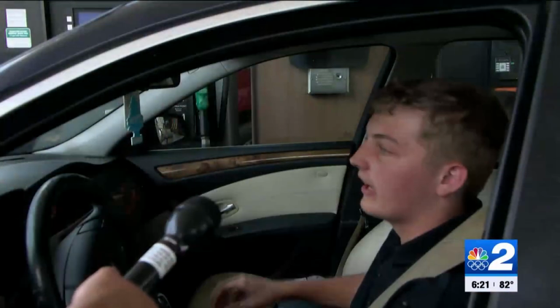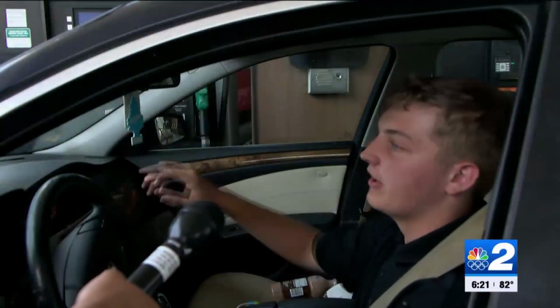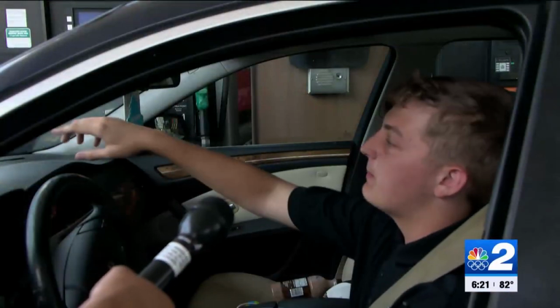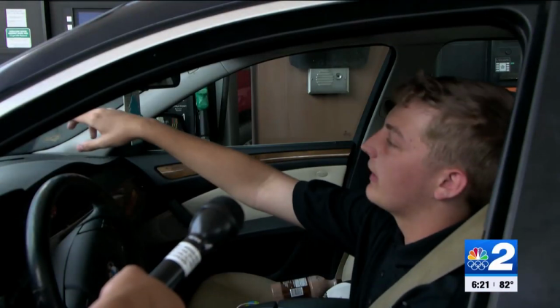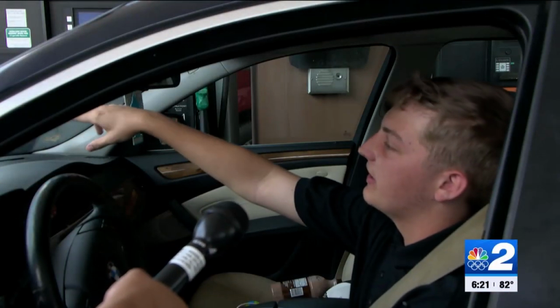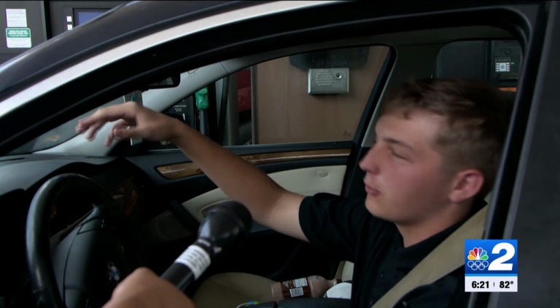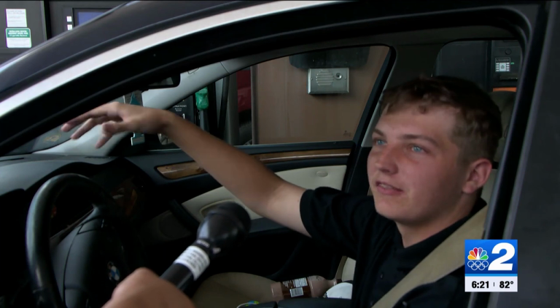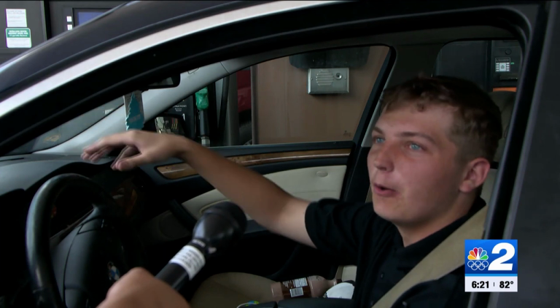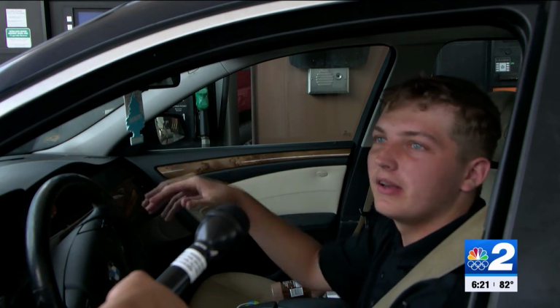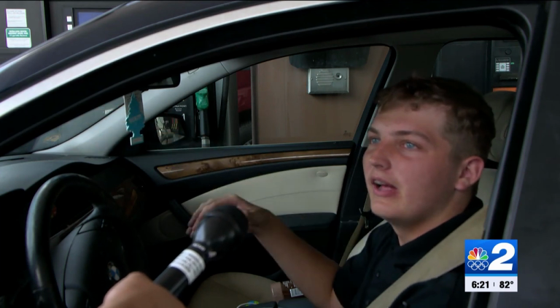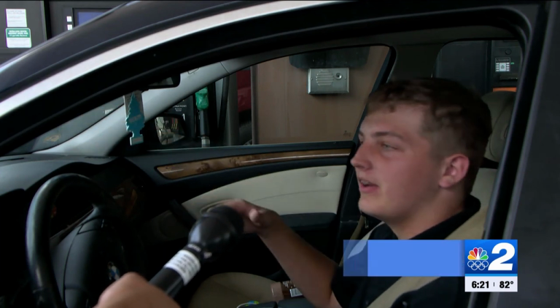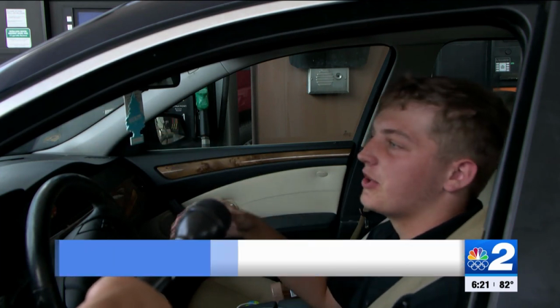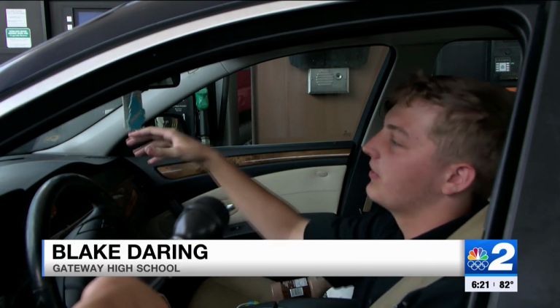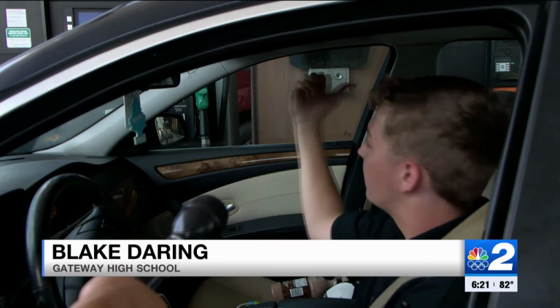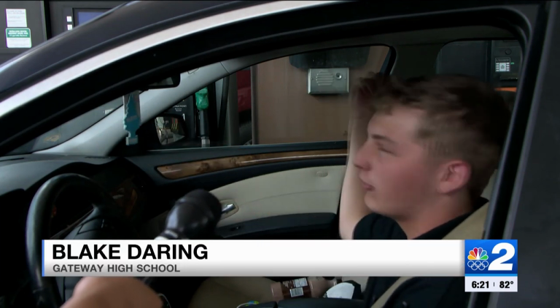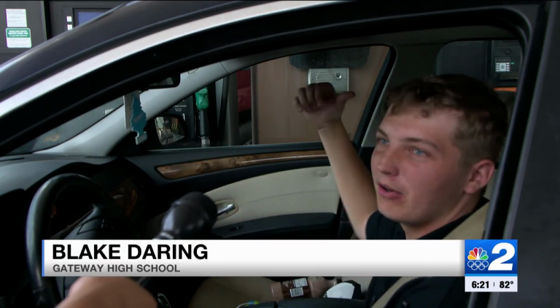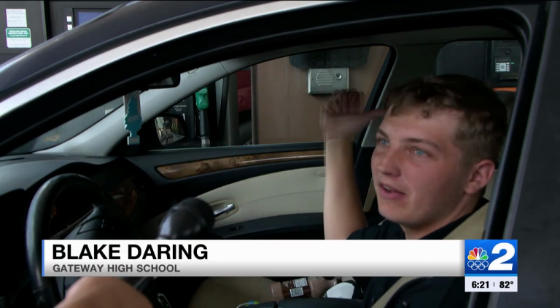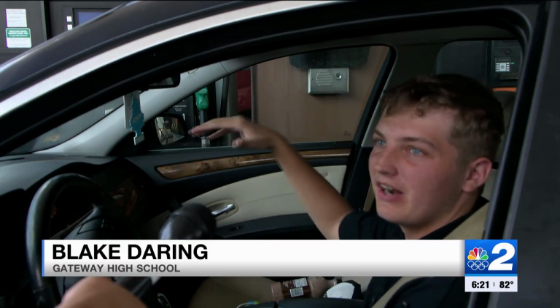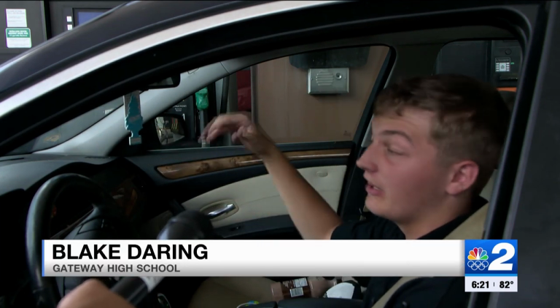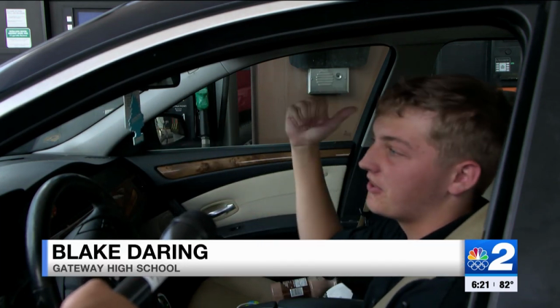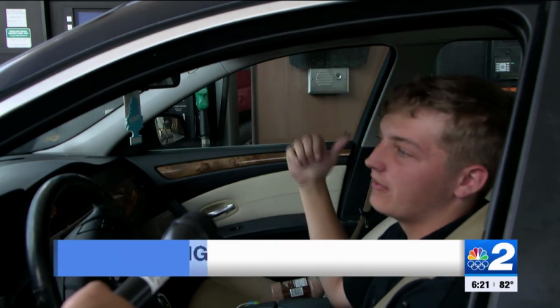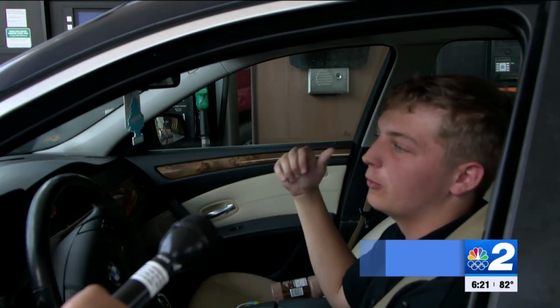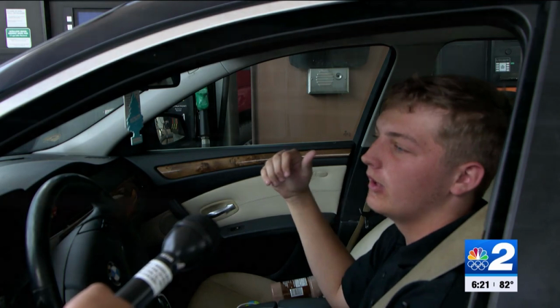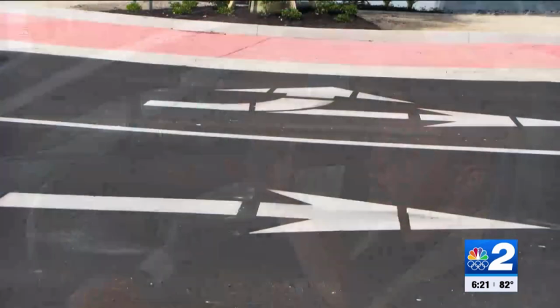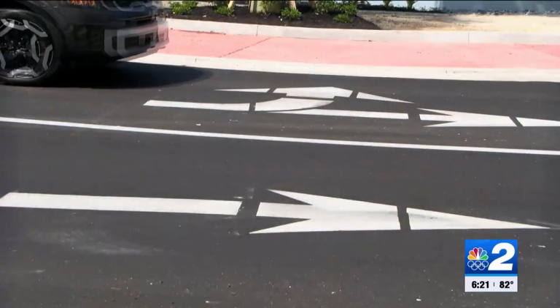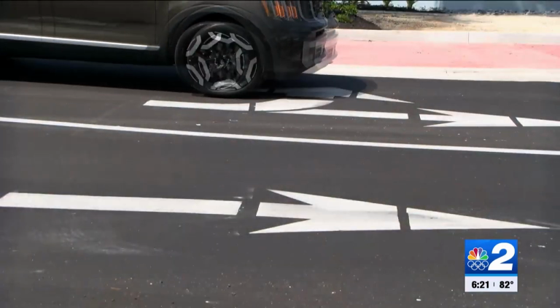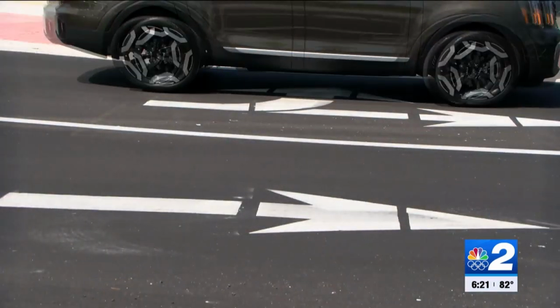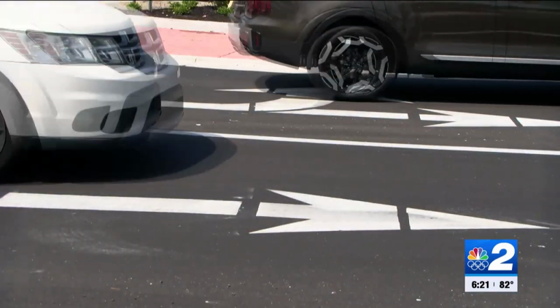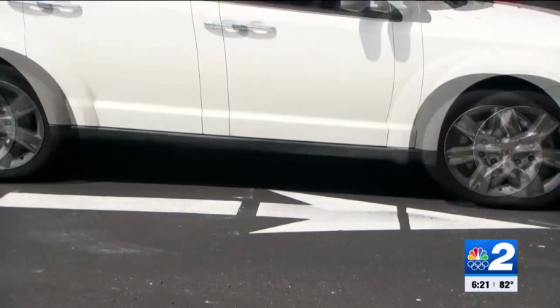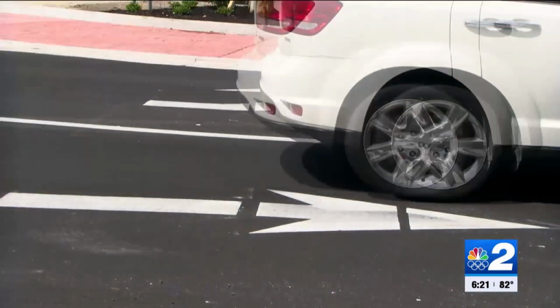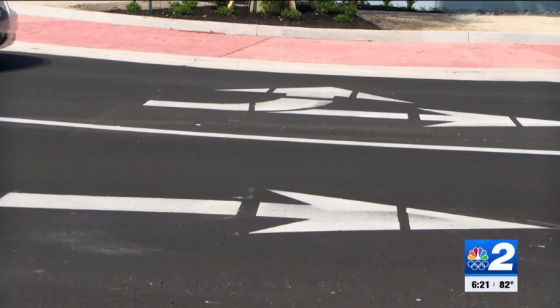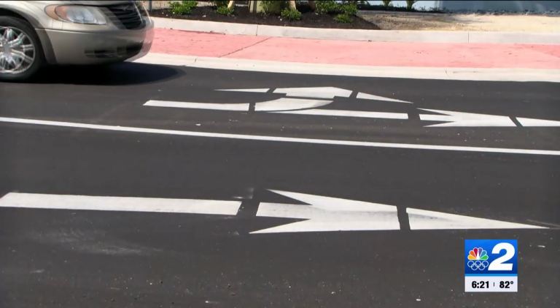Yeah, because there would be people just waiting for an opening and it would never show up, so traffic would build up down here, especially after school. I think the roundabout helps with the fluidity of everything.